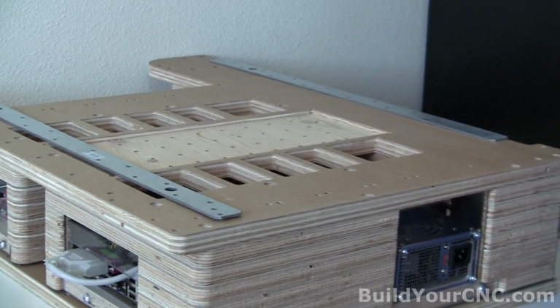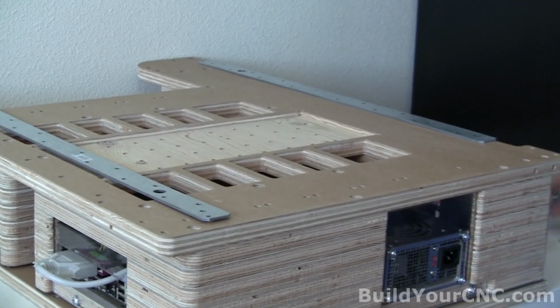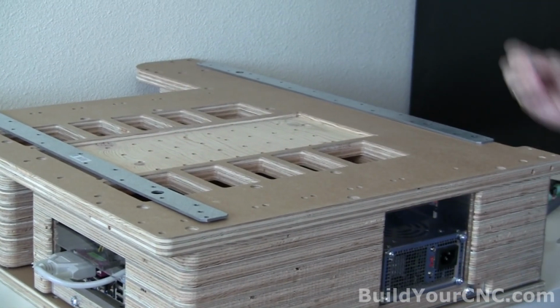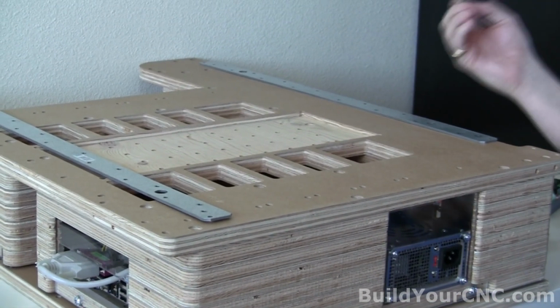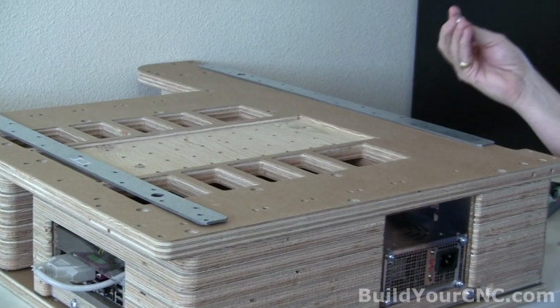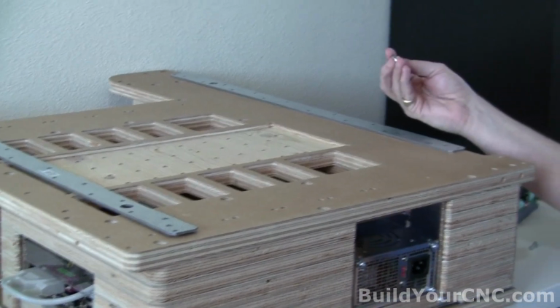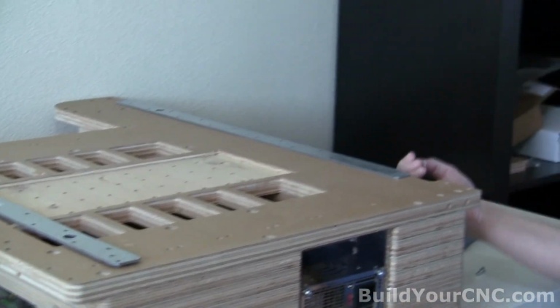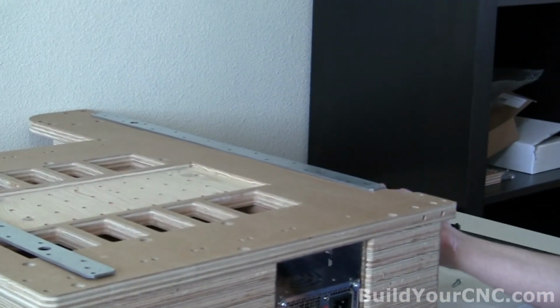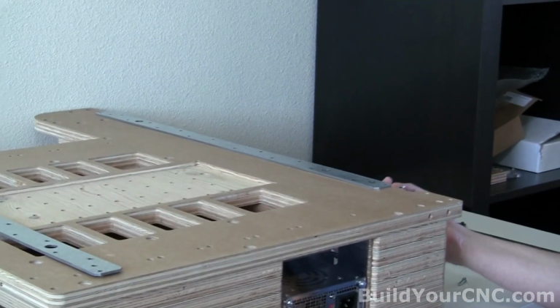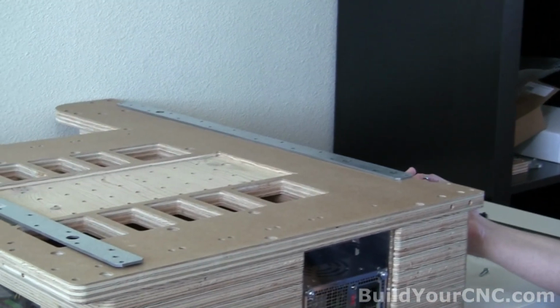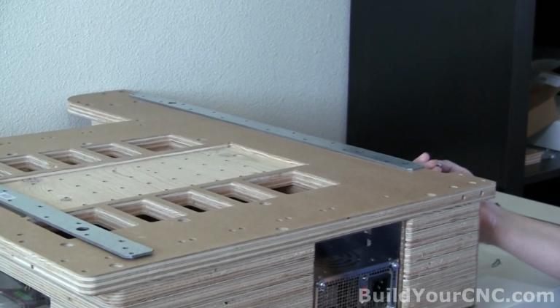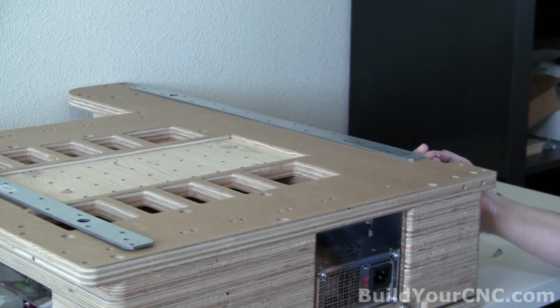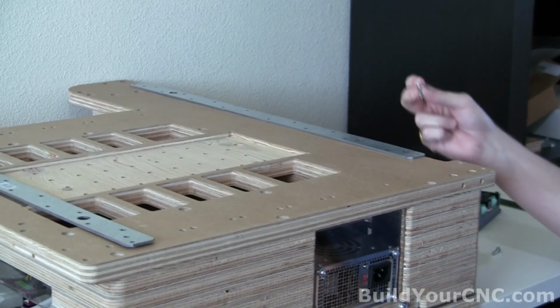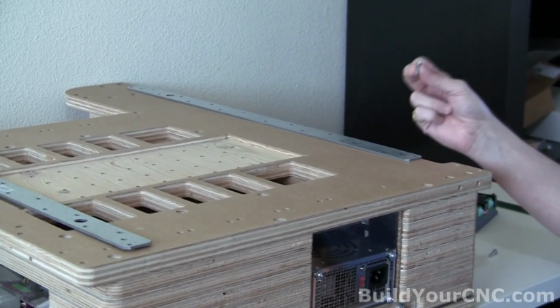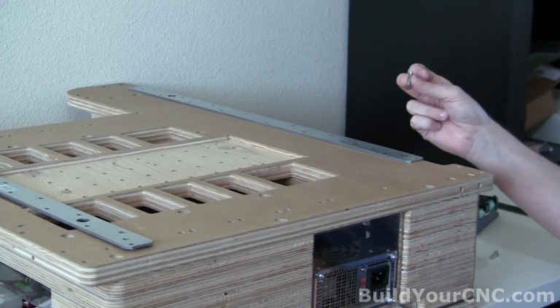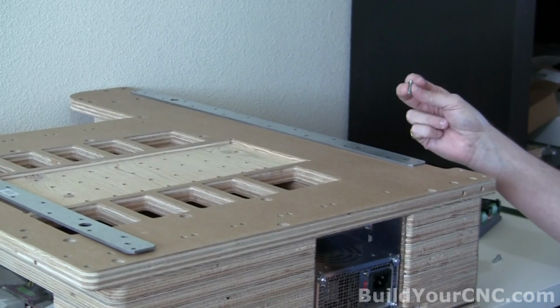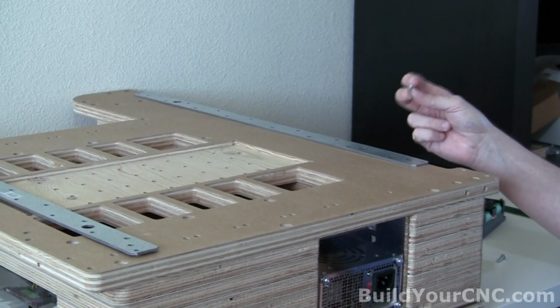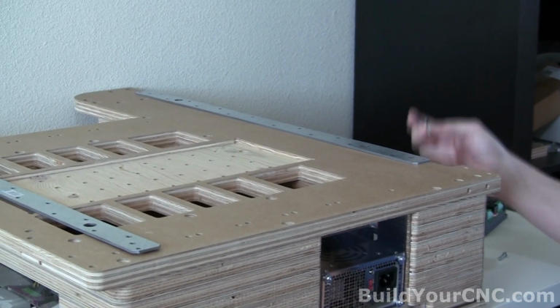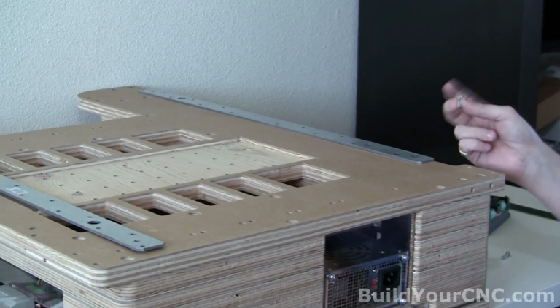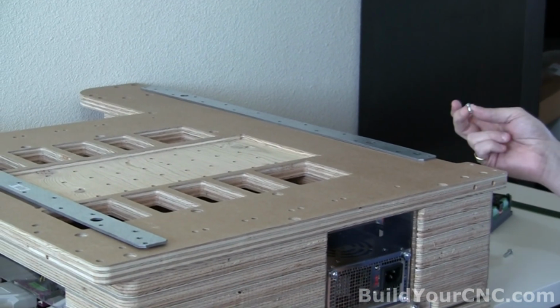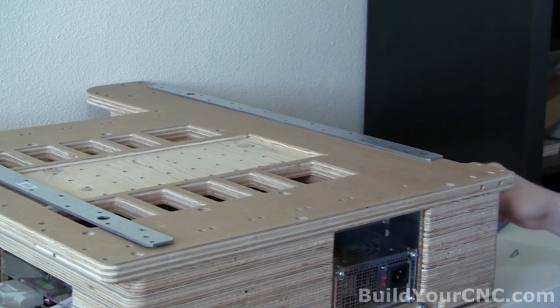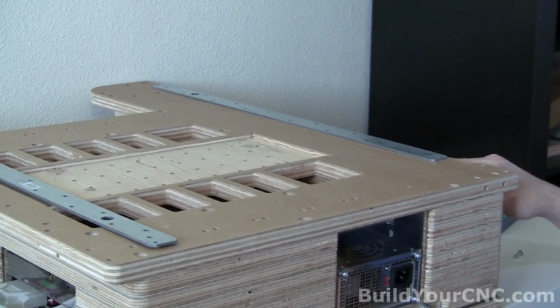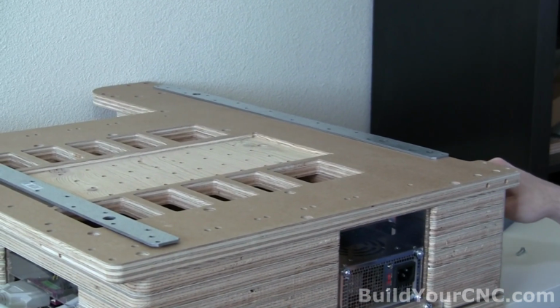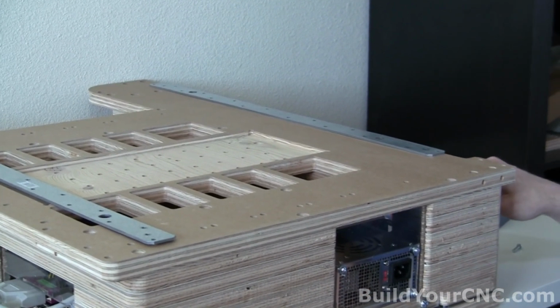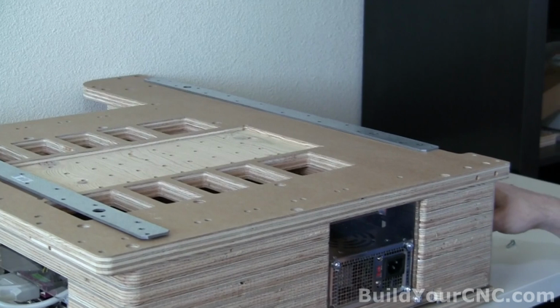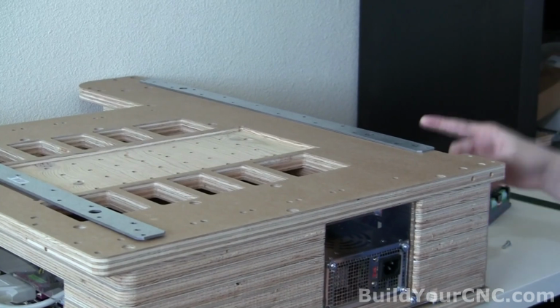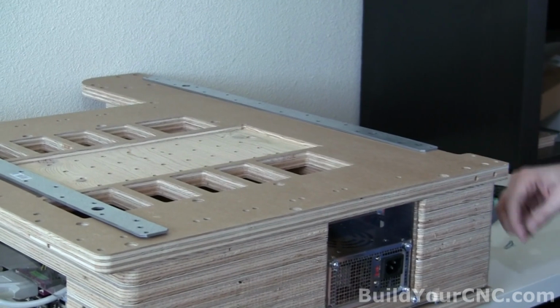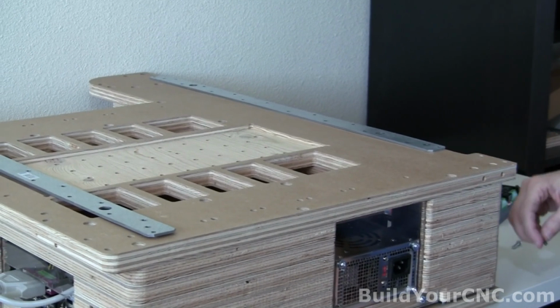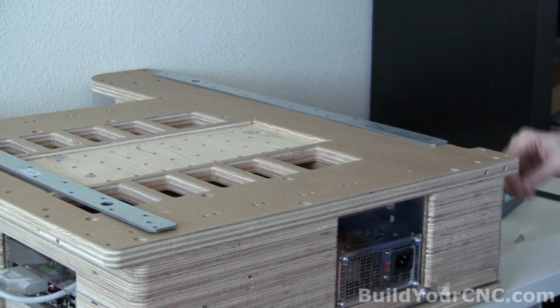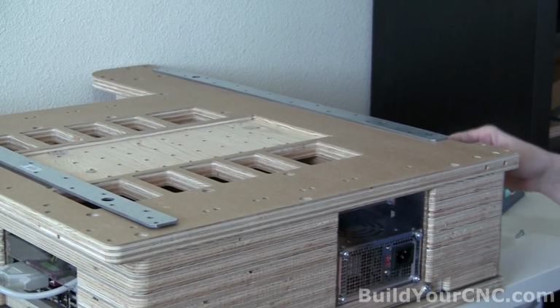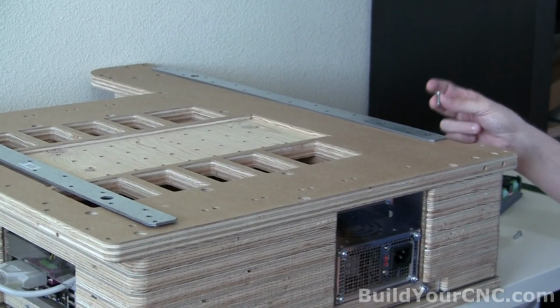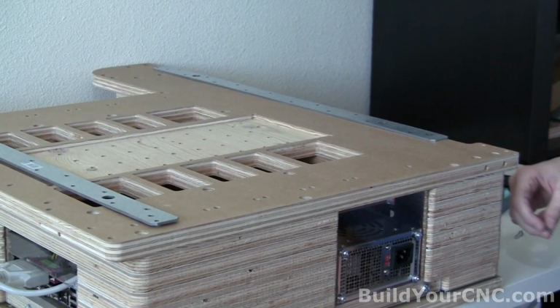We're also using number 8 screws because we use the number 8 nut inserts, and they must be three quarters of an inch in length. If you use longer ones, it's going to go into the next board, which will not allow these to tighten properly.